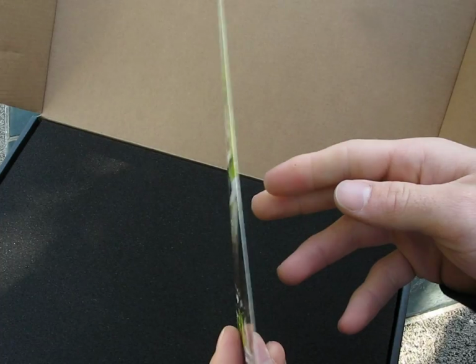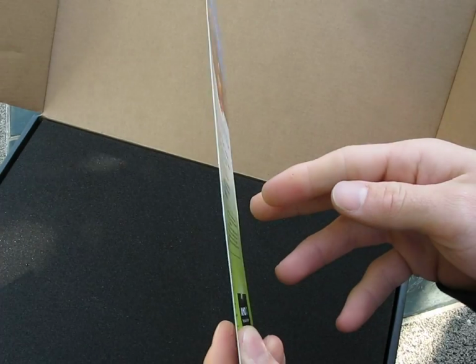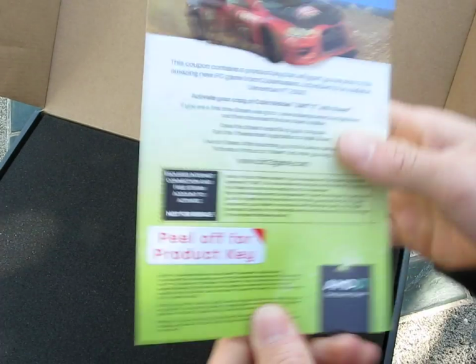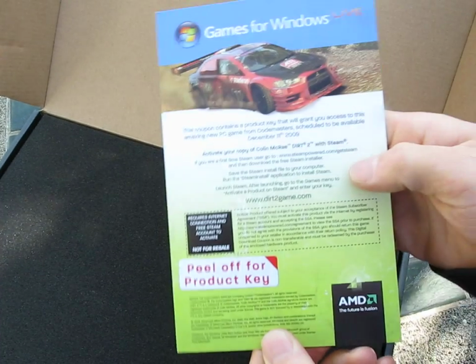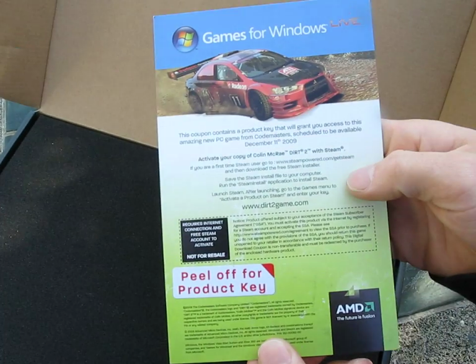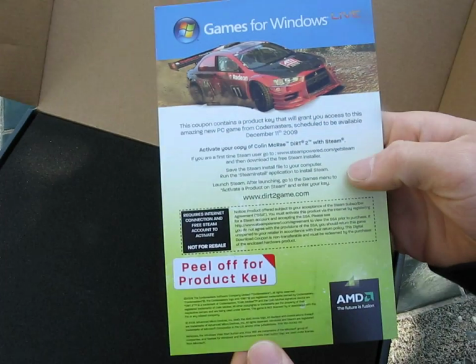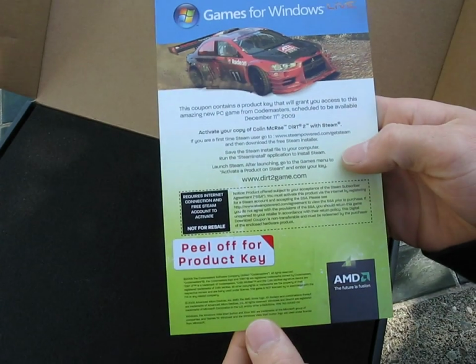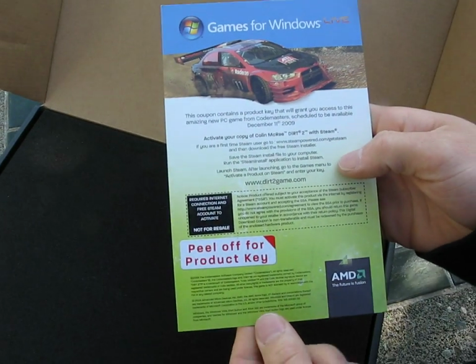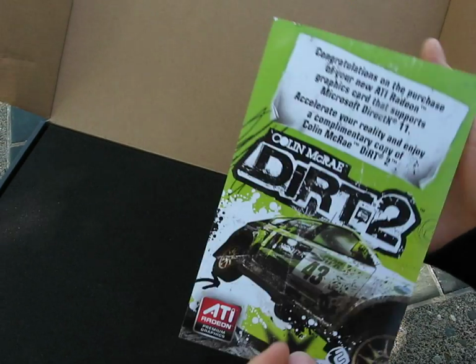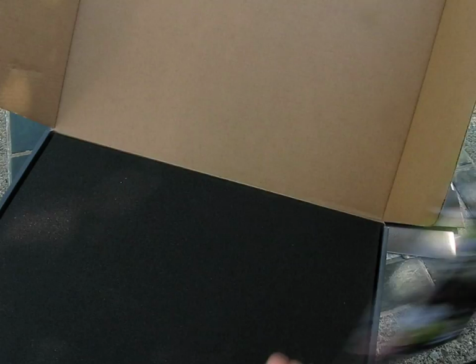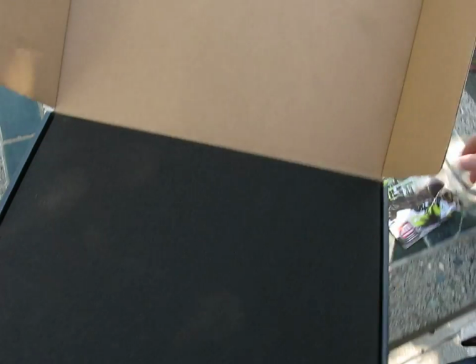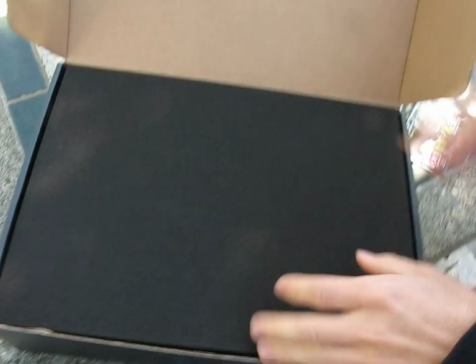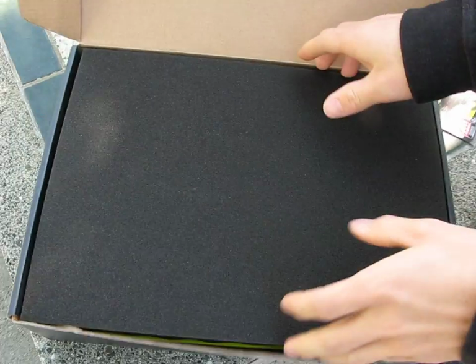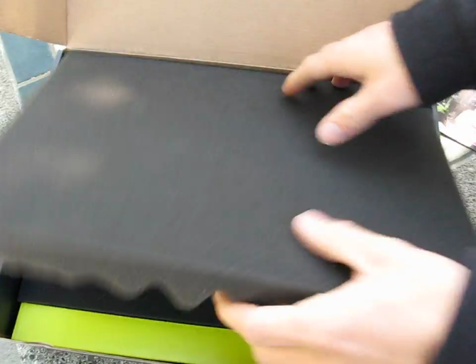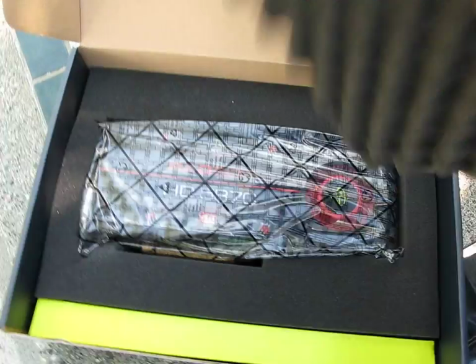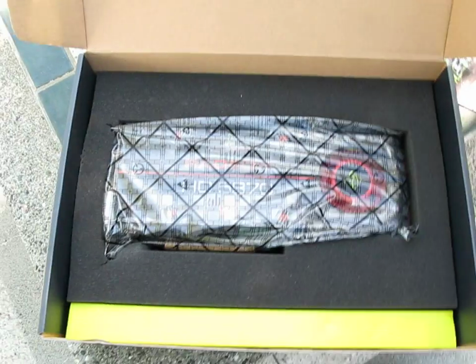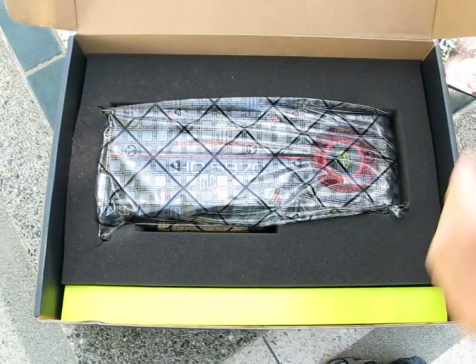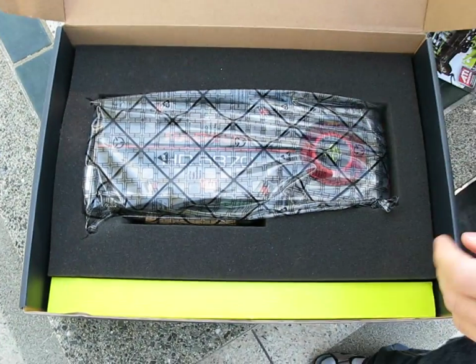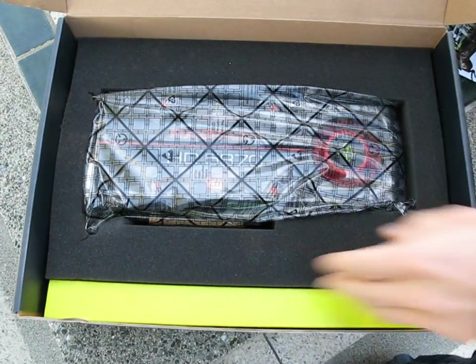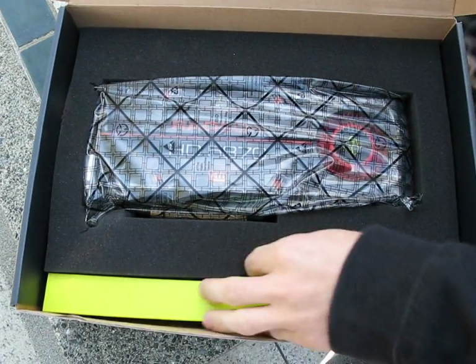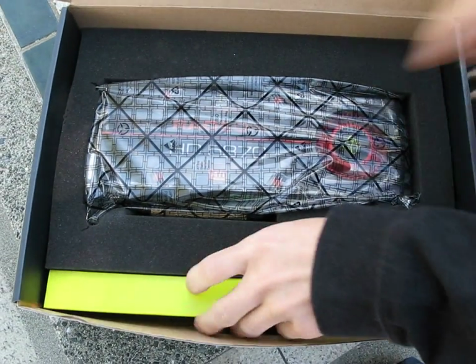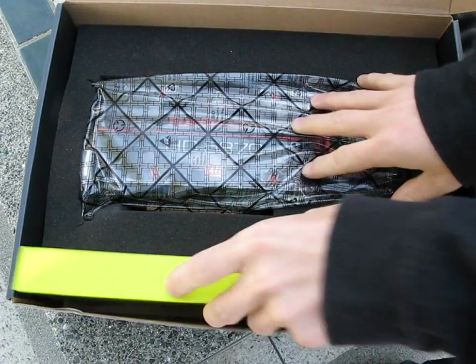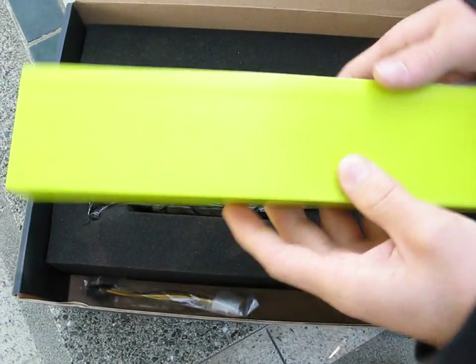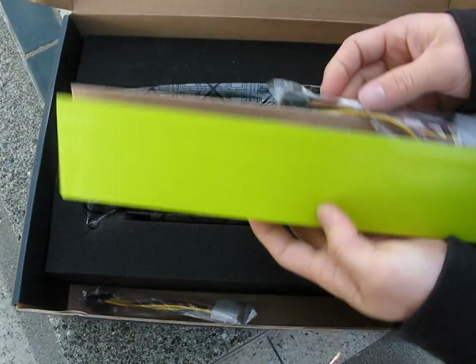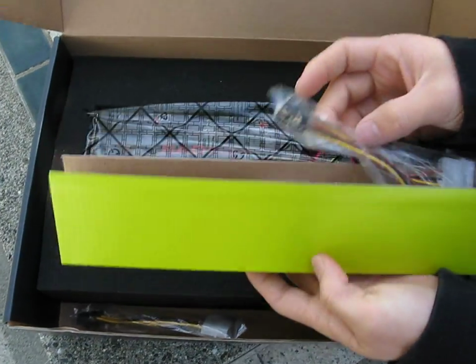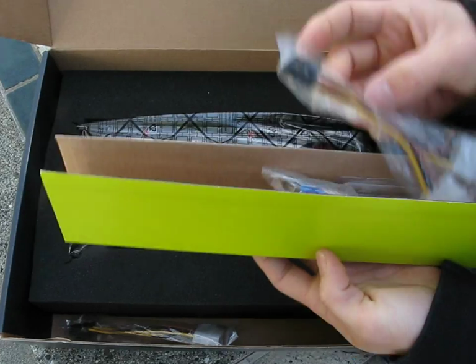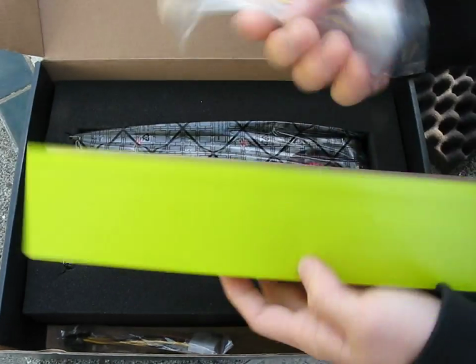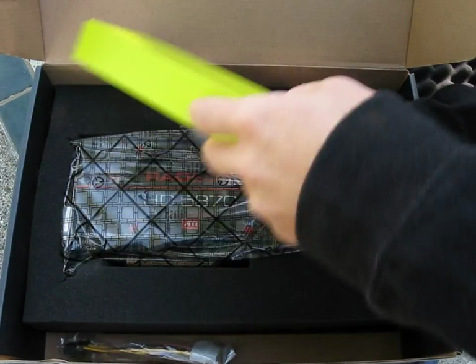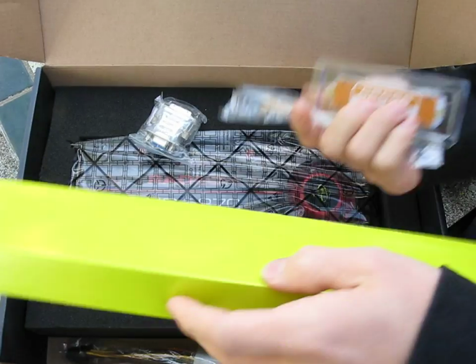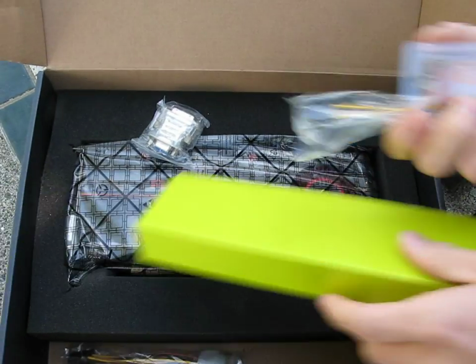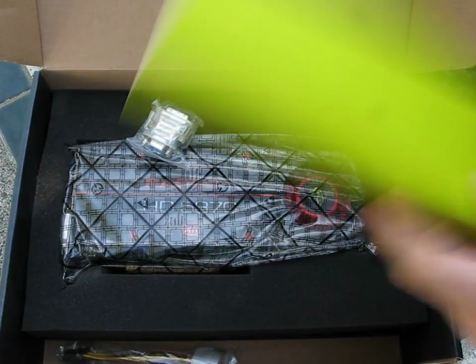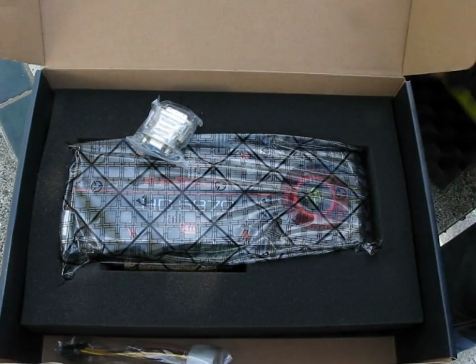There's a congratulations on your purchase of a new ATI Radeon graphics card insert, and you get a copy of Dirt 2, which is included as far as I know with all 5870 graphics cards.